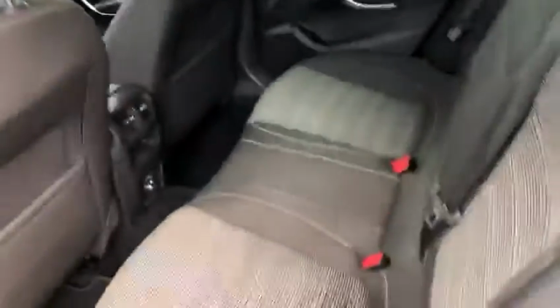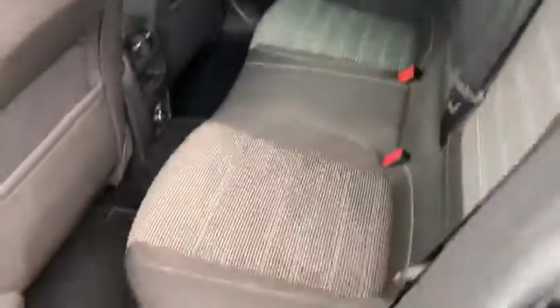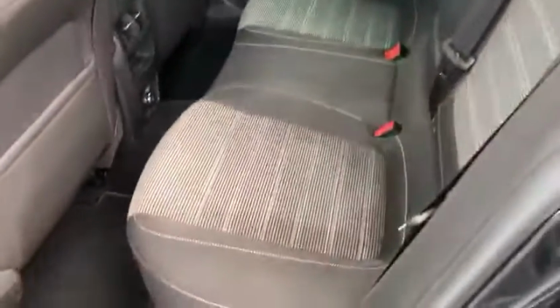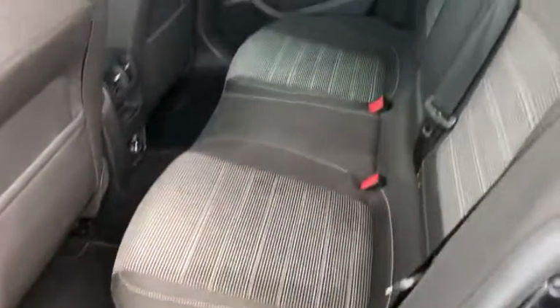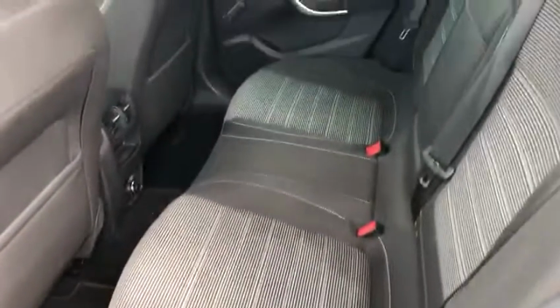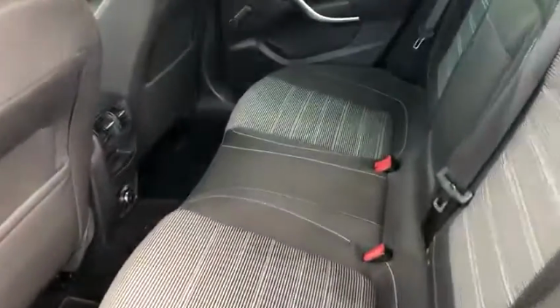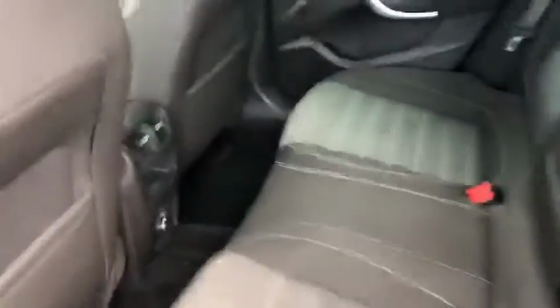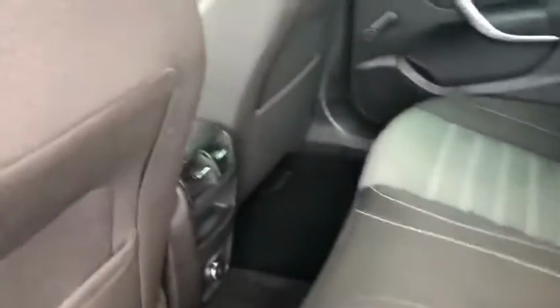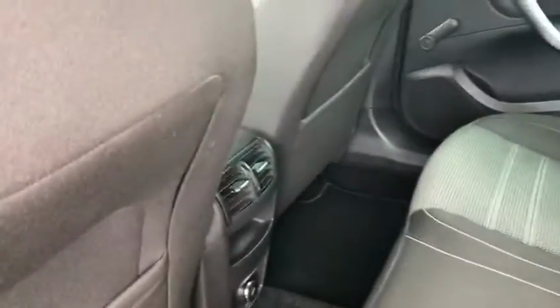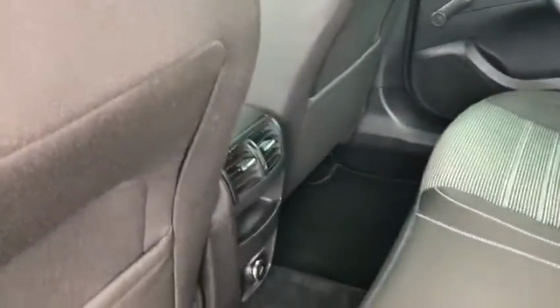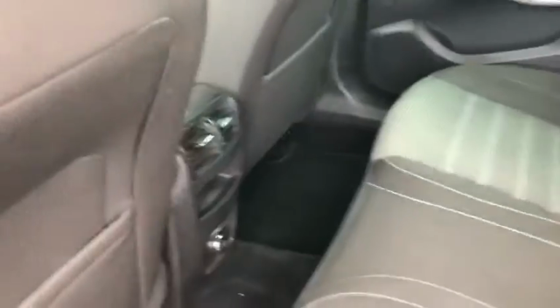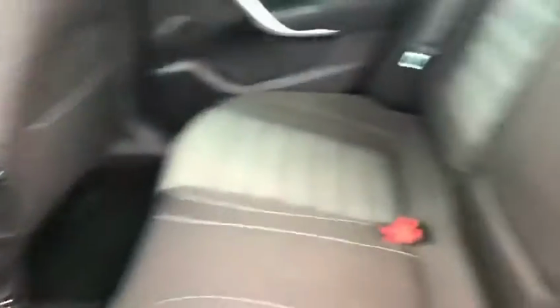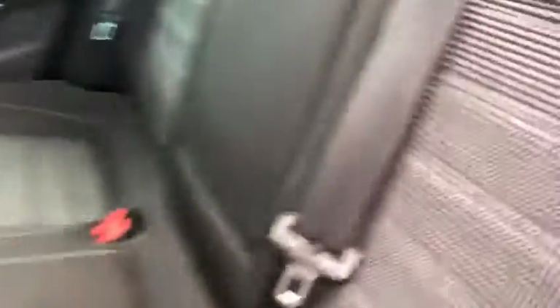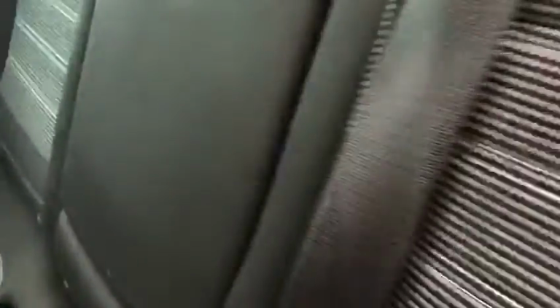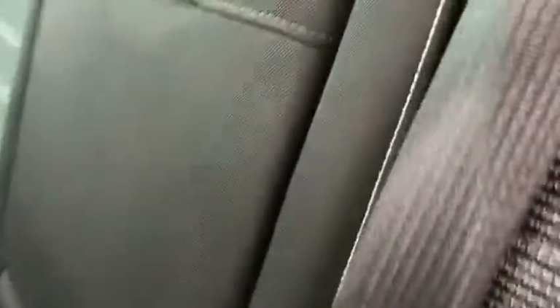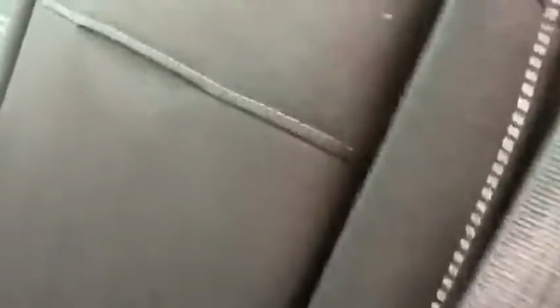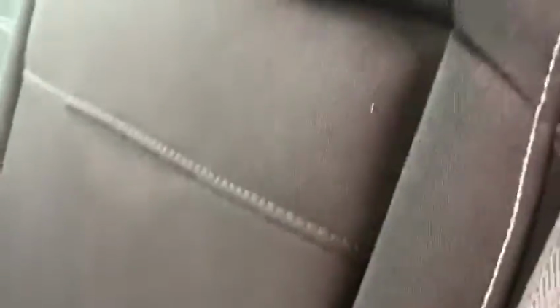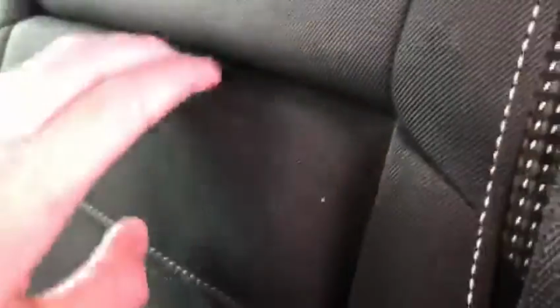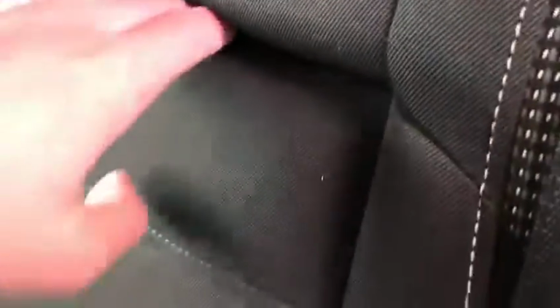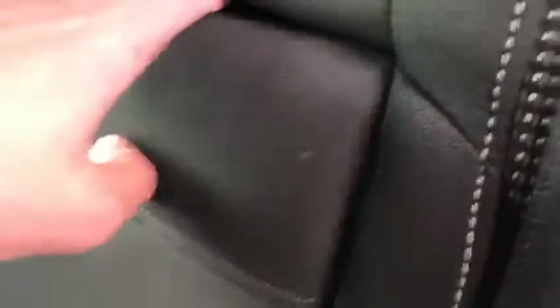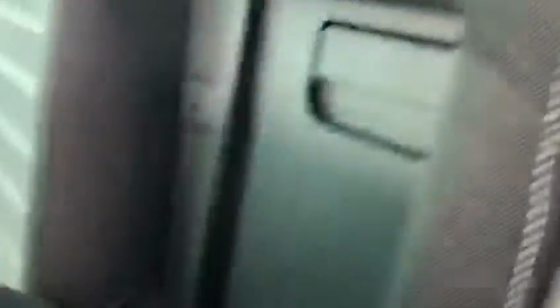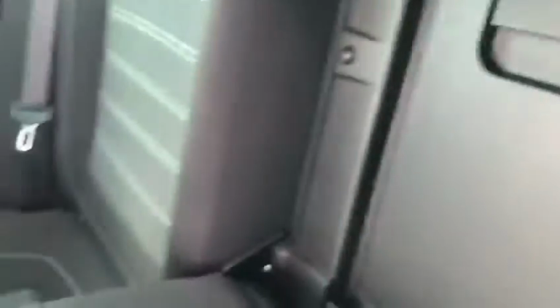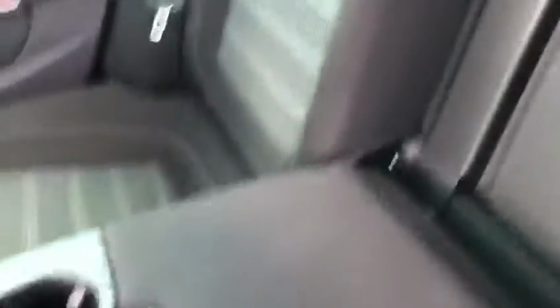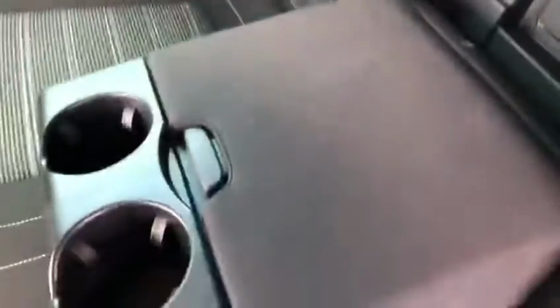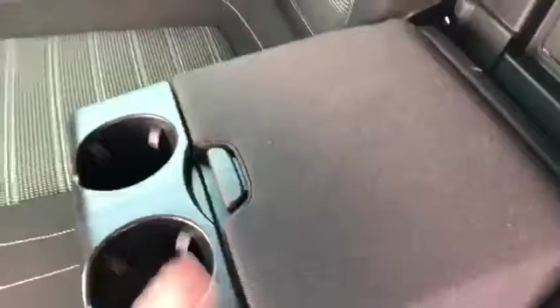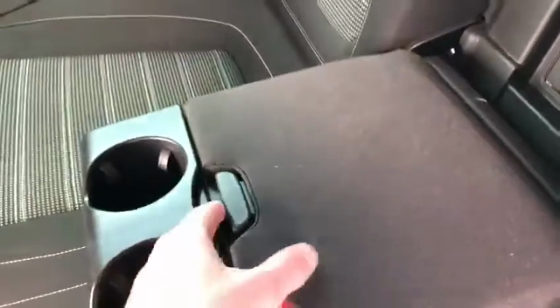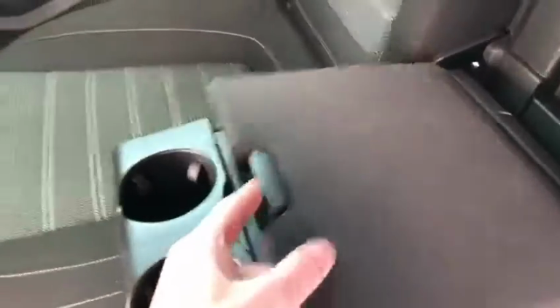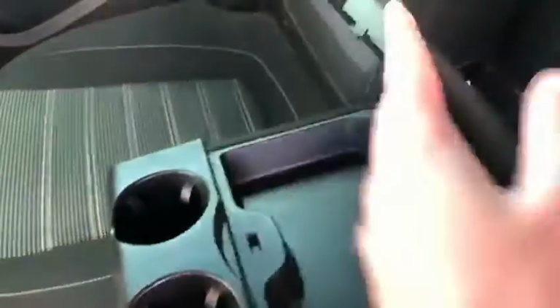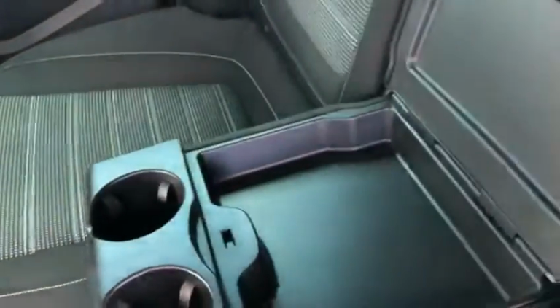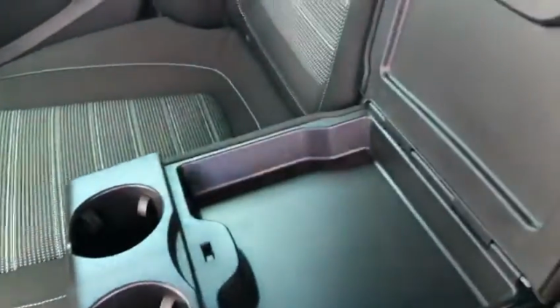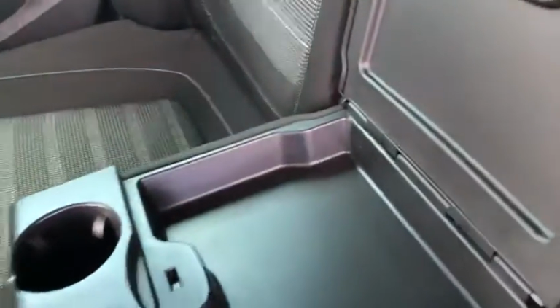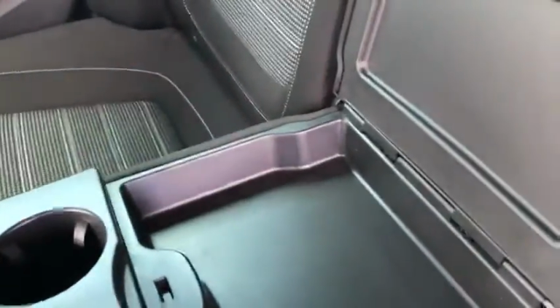As we step inside, we've got a lot of space in the back seat, temperature controls, and we also have an armrest and some cup holders here. And if I knock that back, we also have some storage in there.